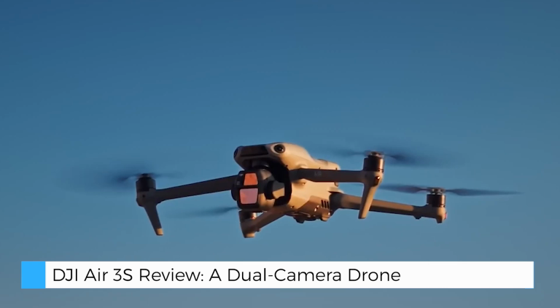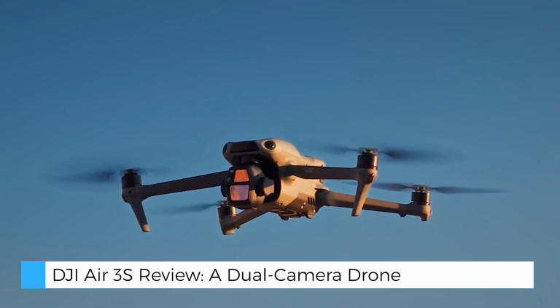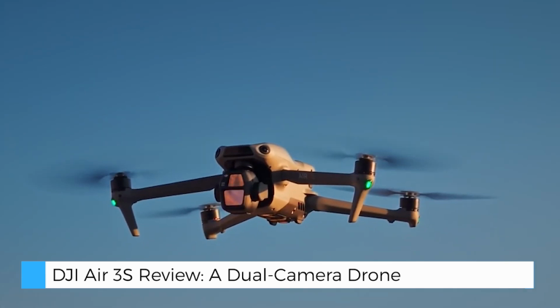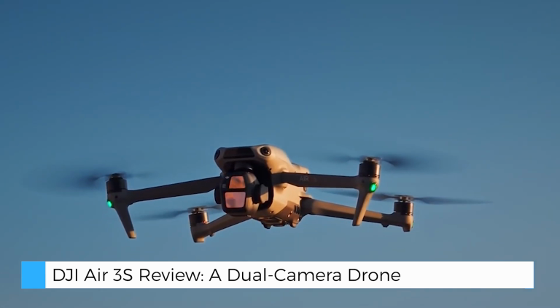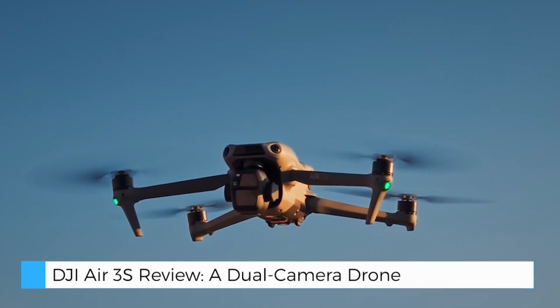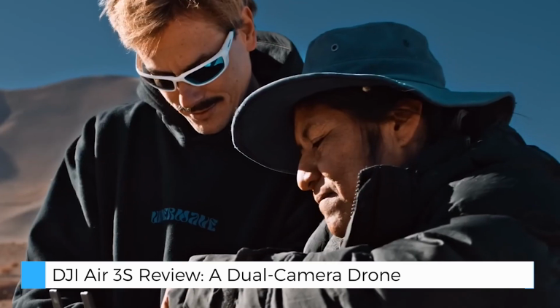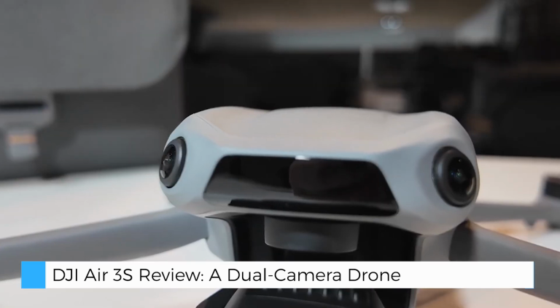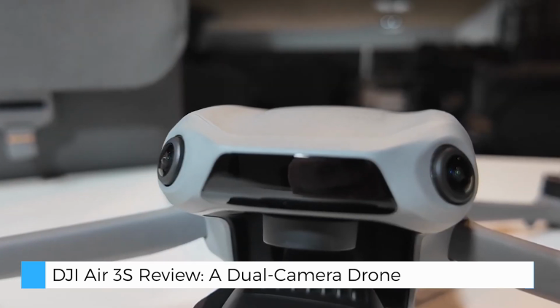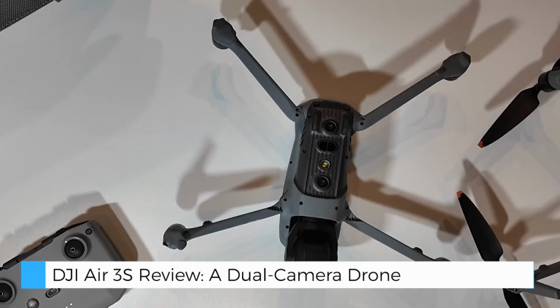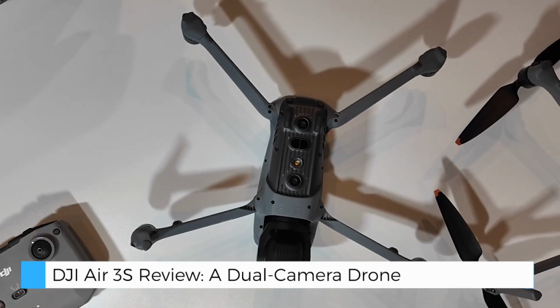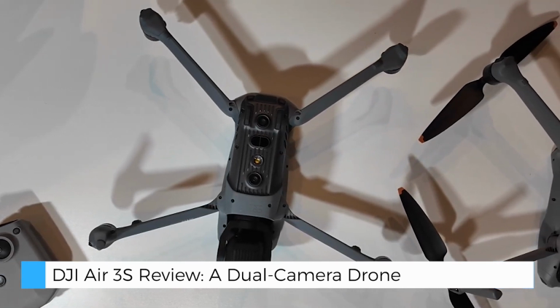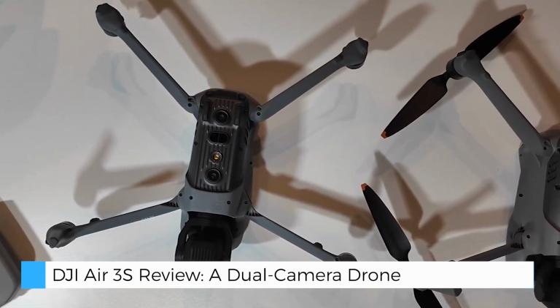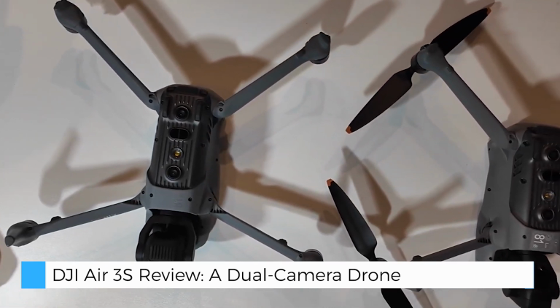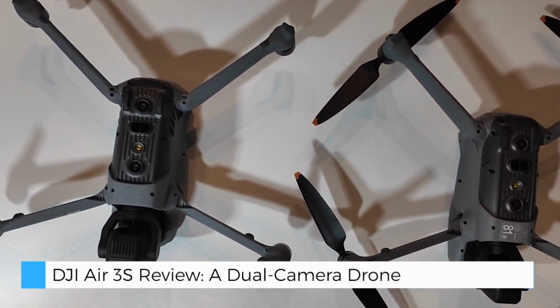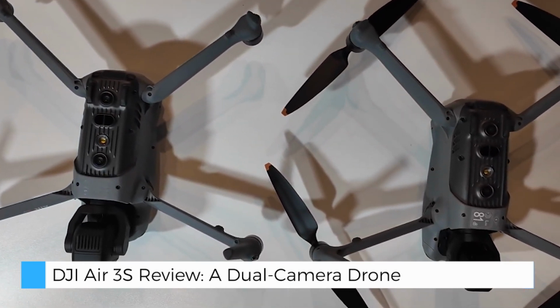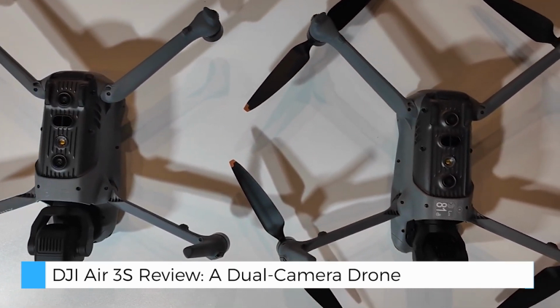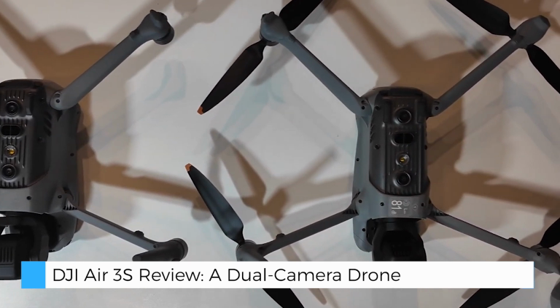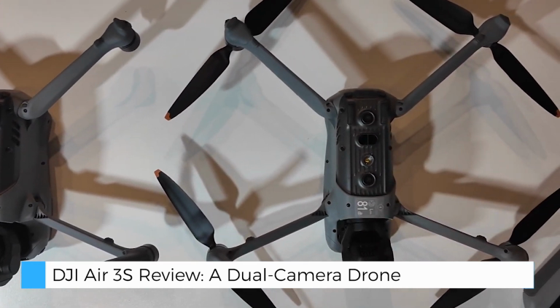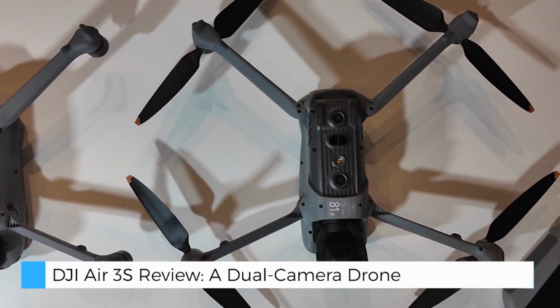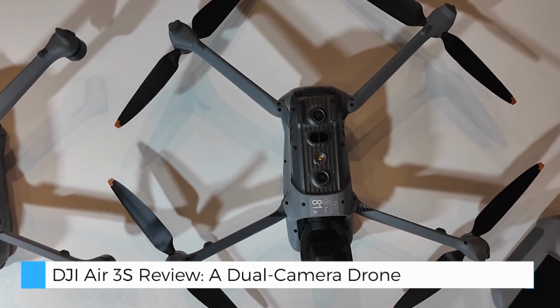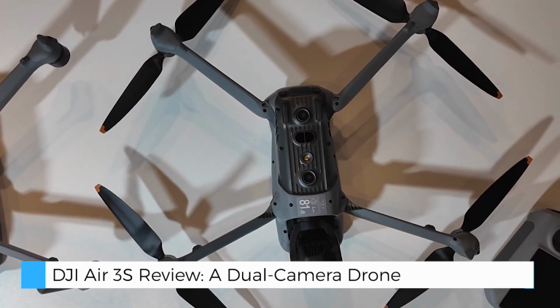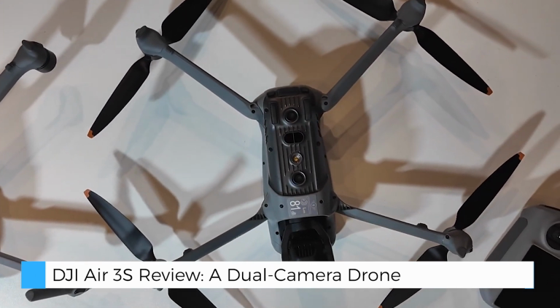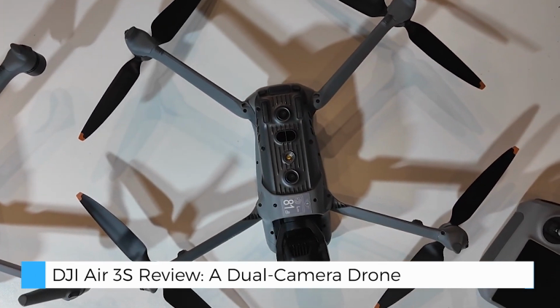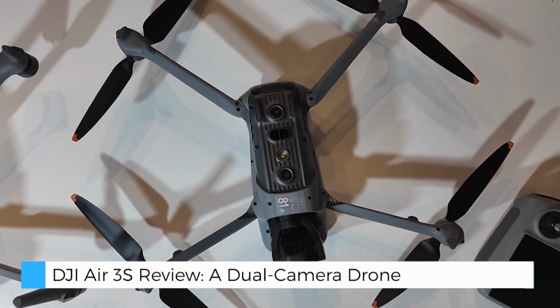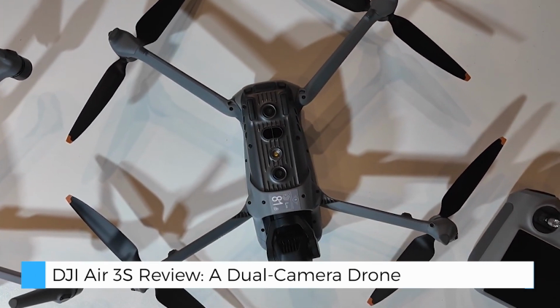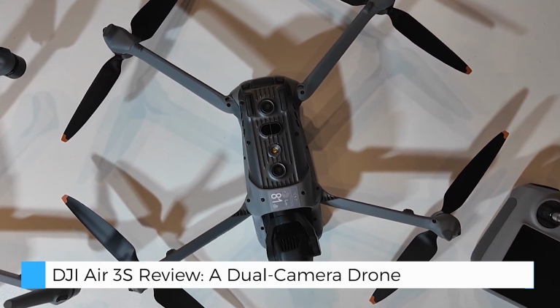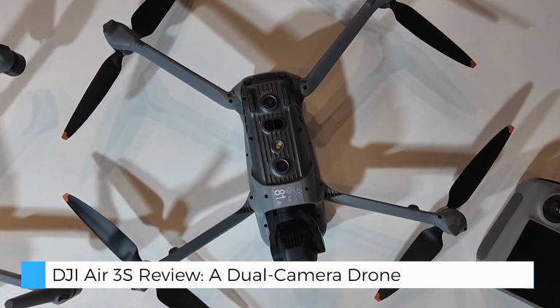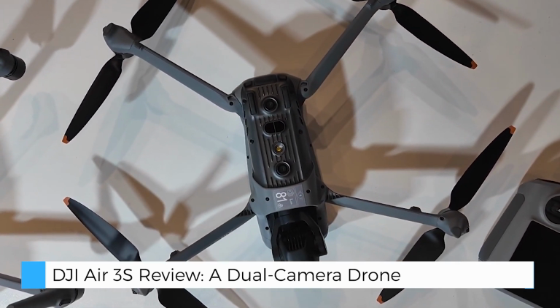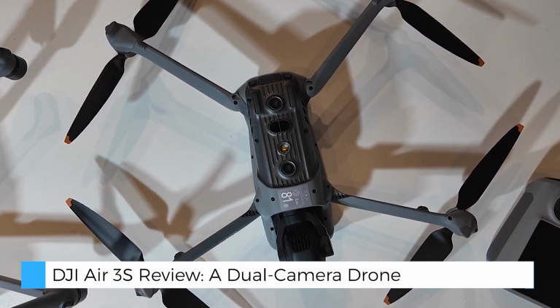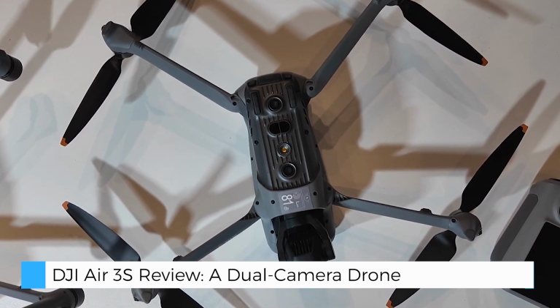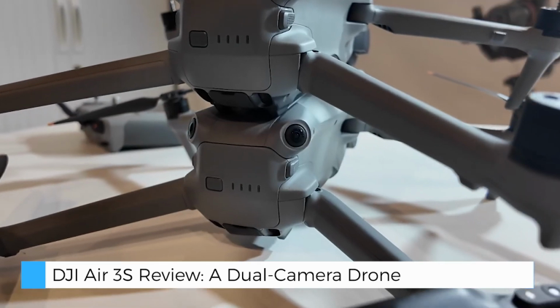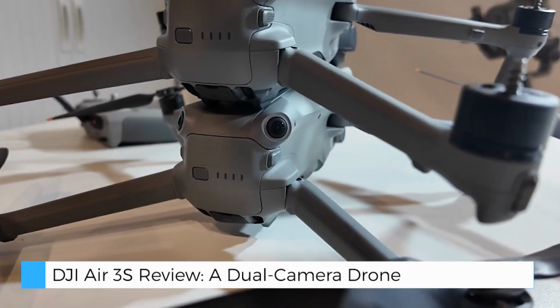Complementing this is the telephoto camera, equipped with a 1/1.3-inch CMOS sensor, 48MP resolution, and 3x optical zoom, adding a layer of versatility for portrait shots or distant subjects.